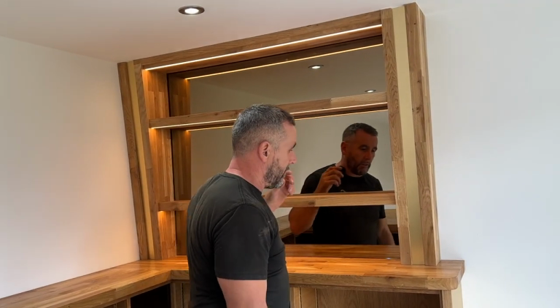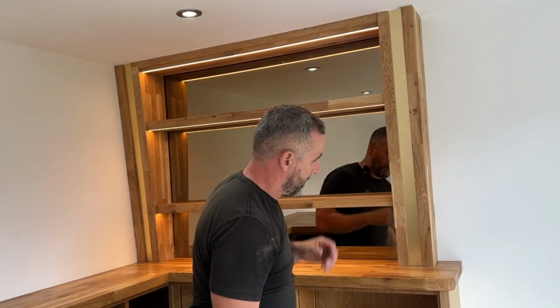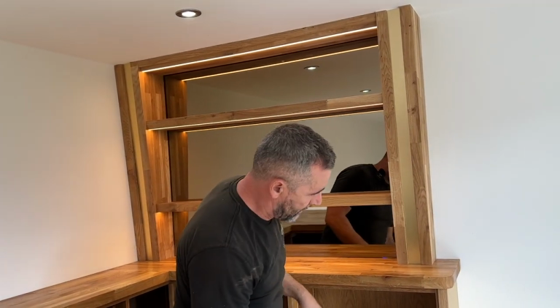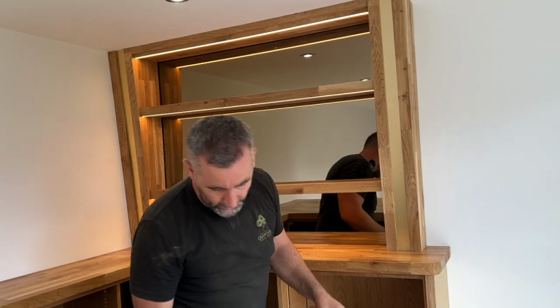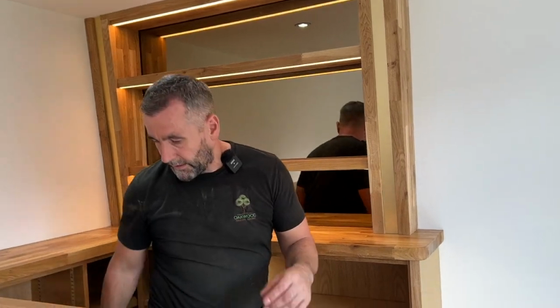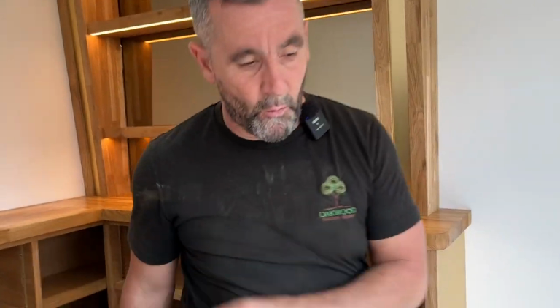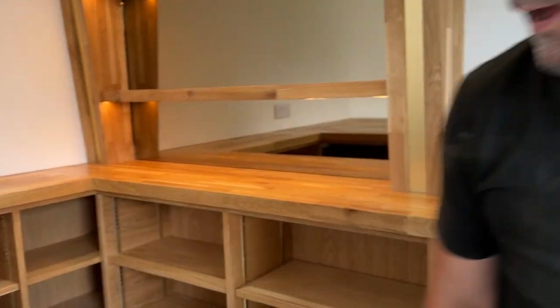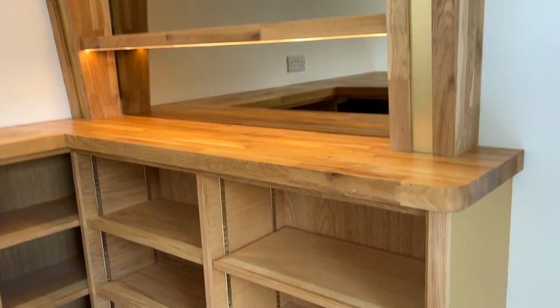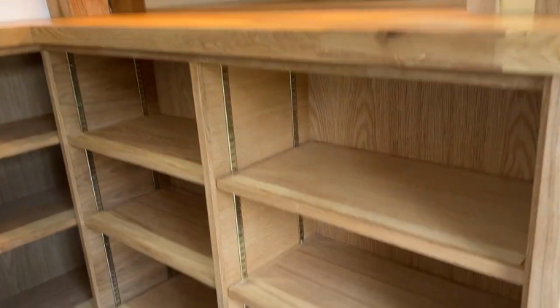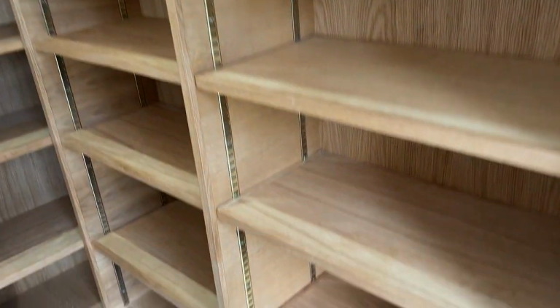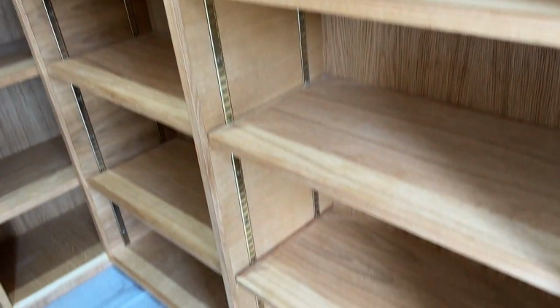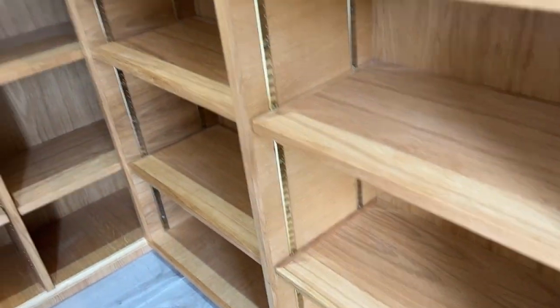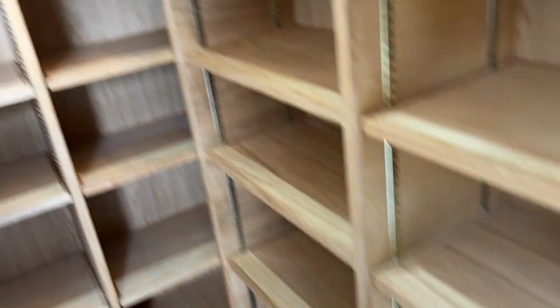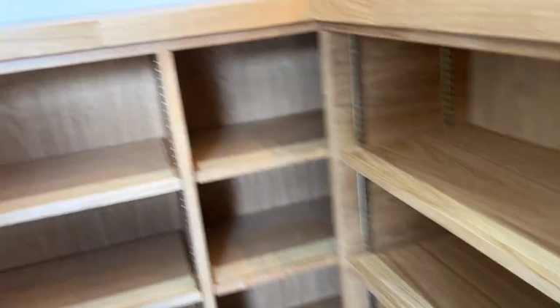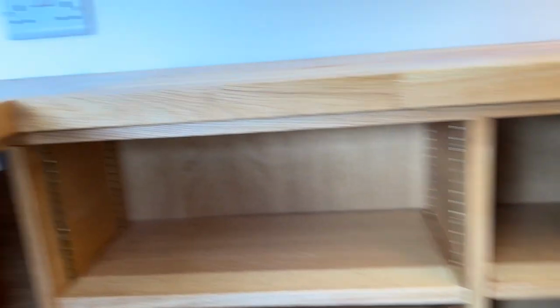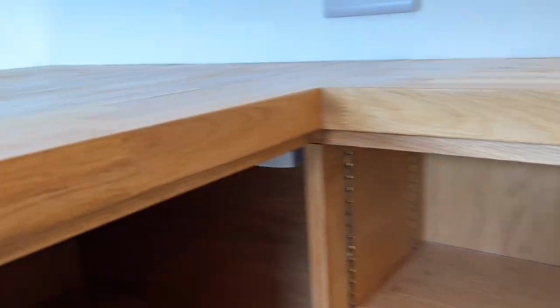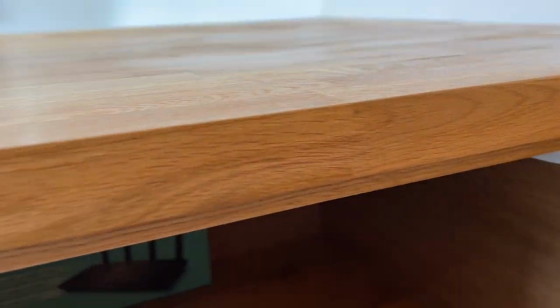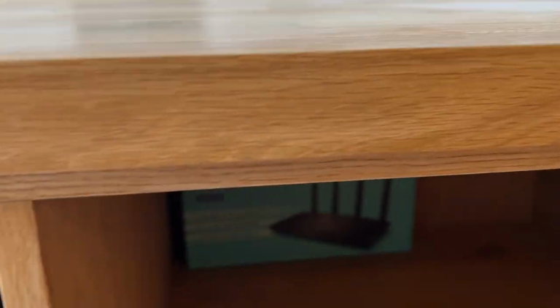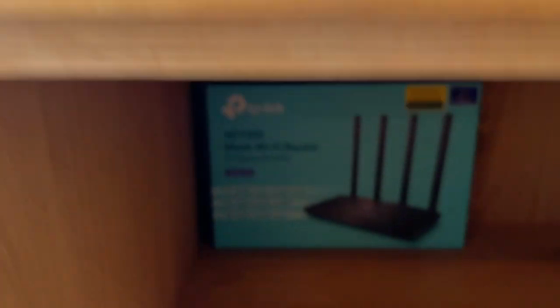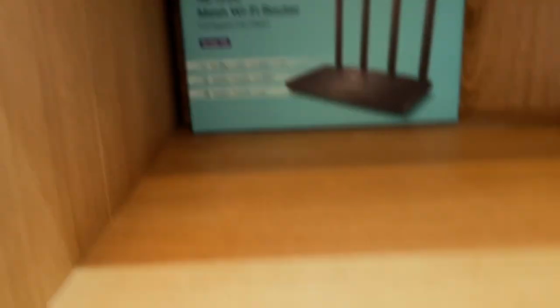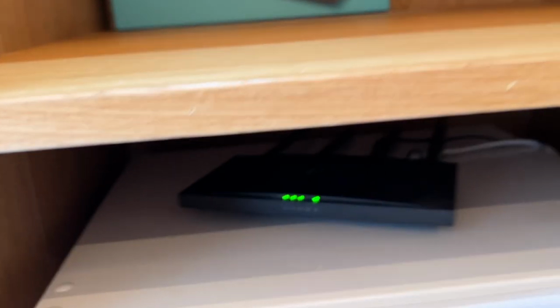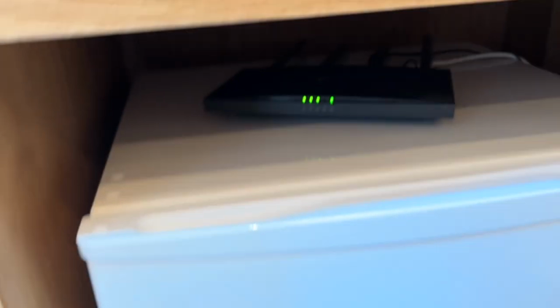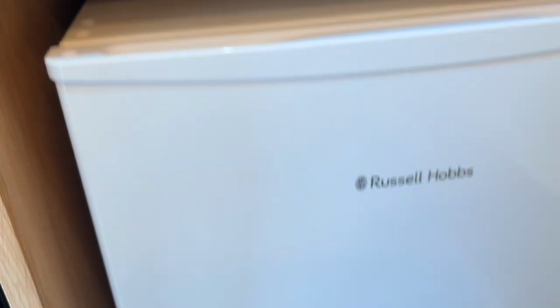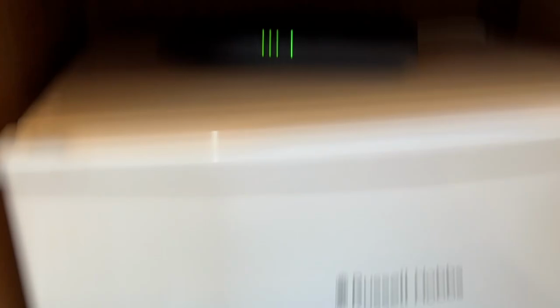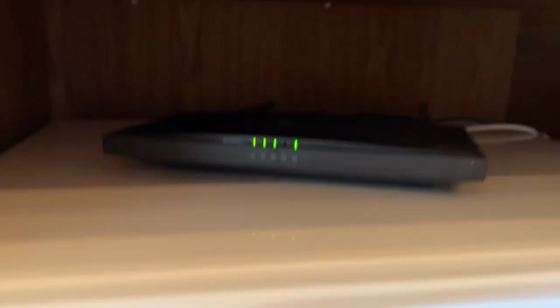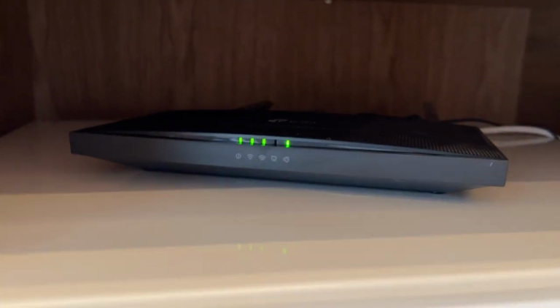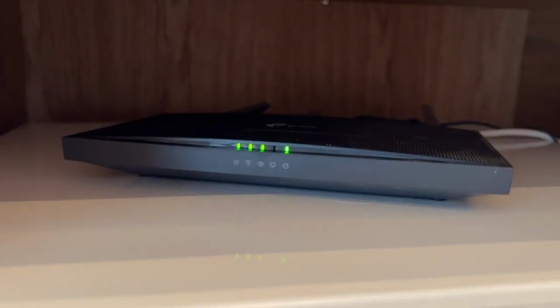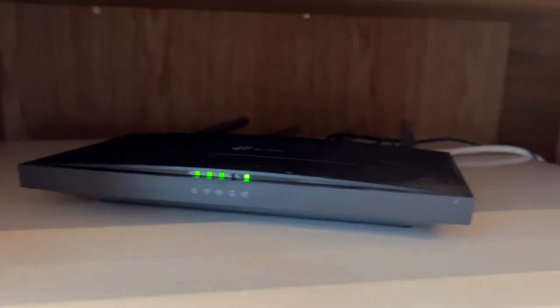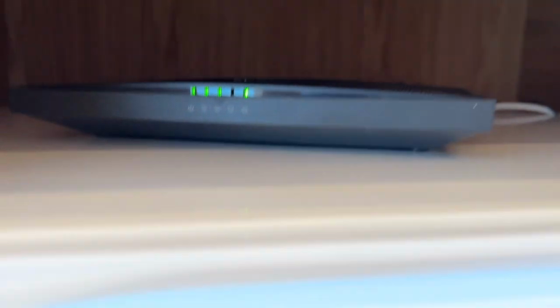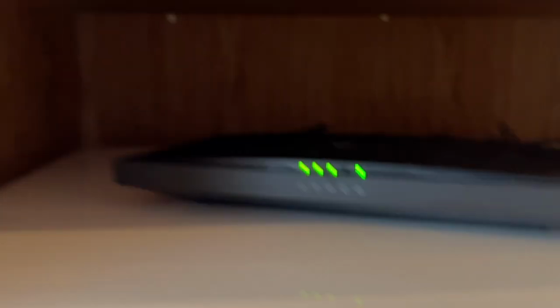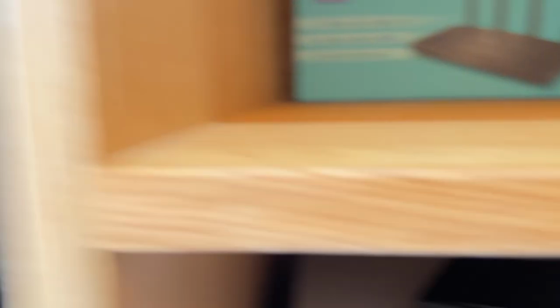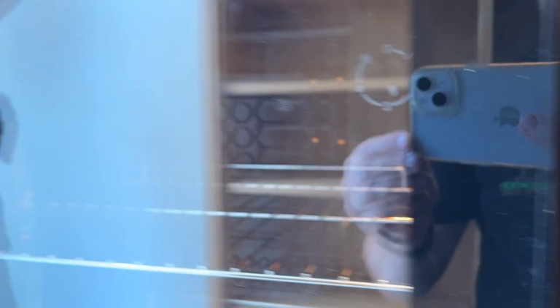We've also got the back bar feature with a bronzed mirror and down lighters, so she'll be able to put spirits and bits and bobs on there. If you look behind here, we have got oak-veneered adjustable shelving with an oak clipping on as well. These are the fridges the customer supplied, and under there you can just see the modem as well - all nice and tidy, all tucked away.